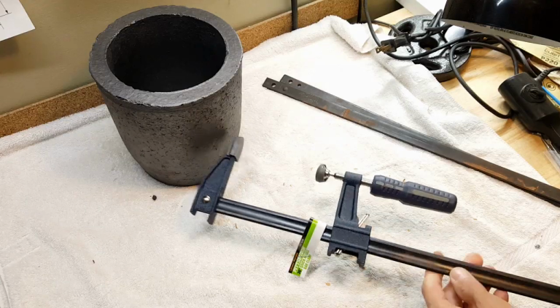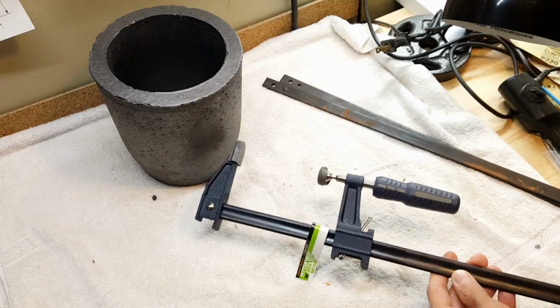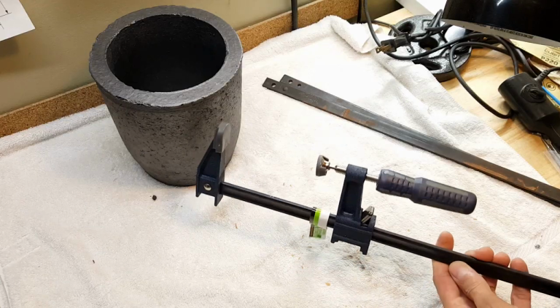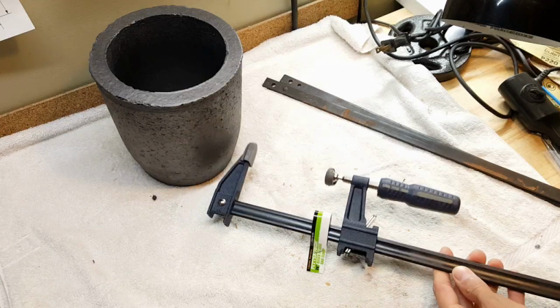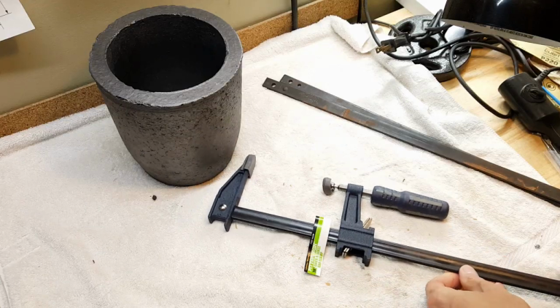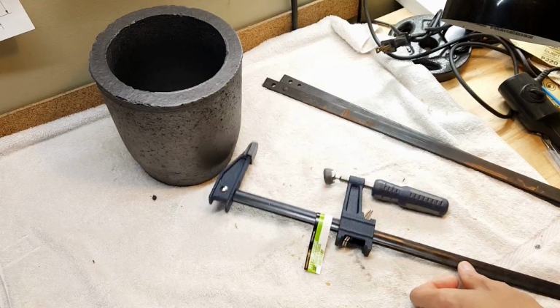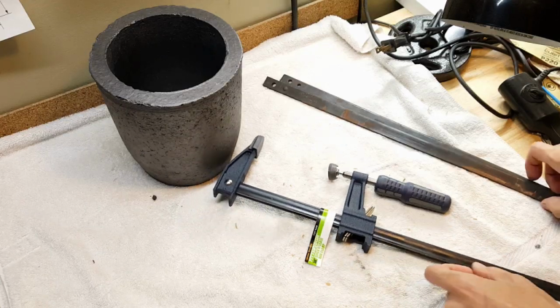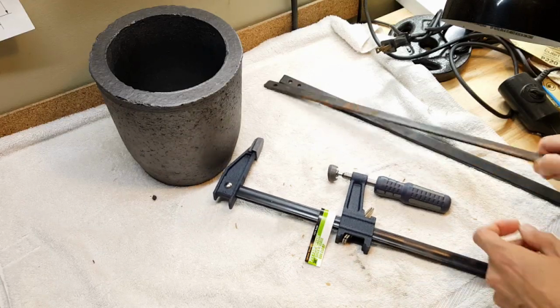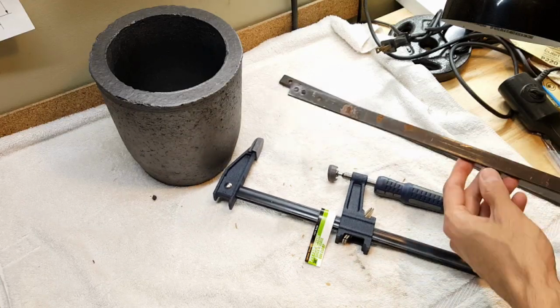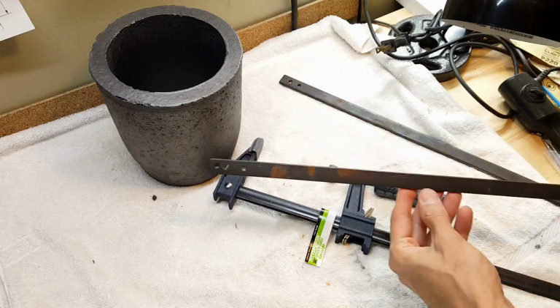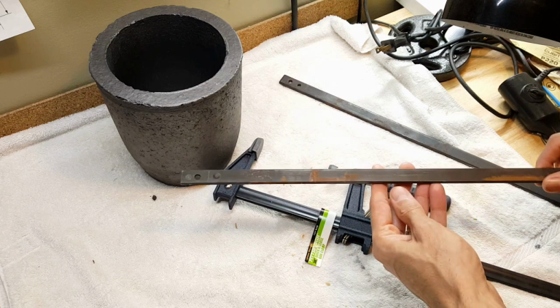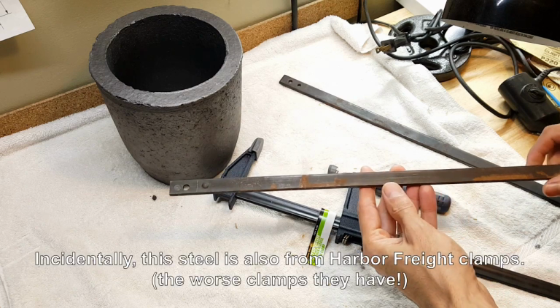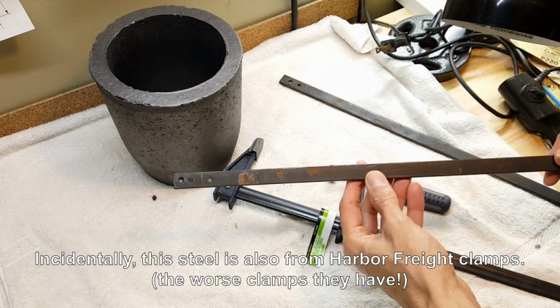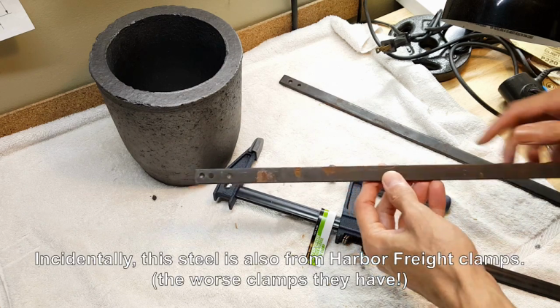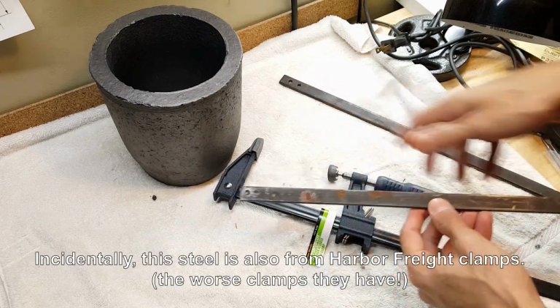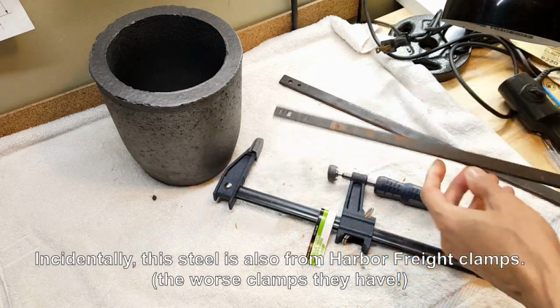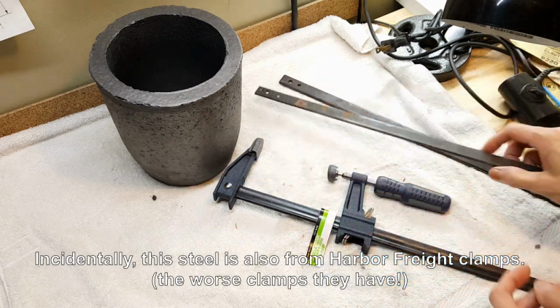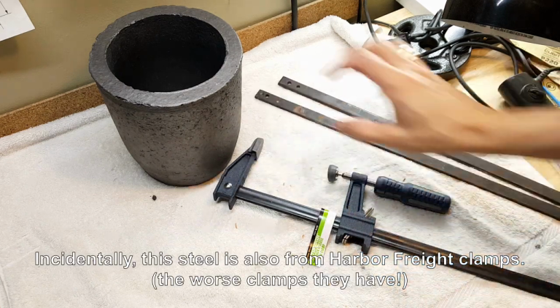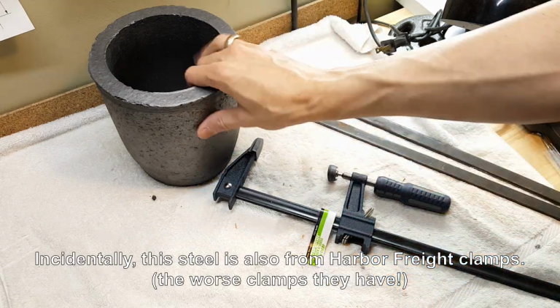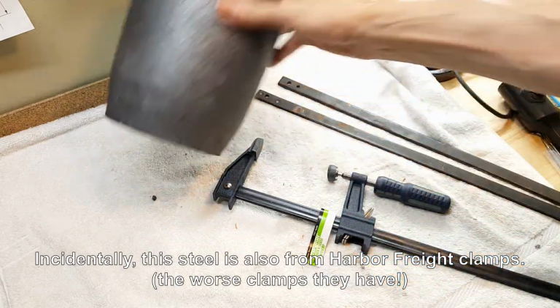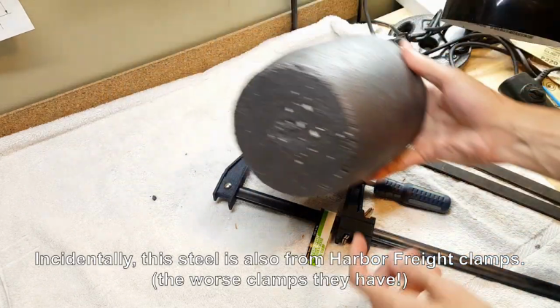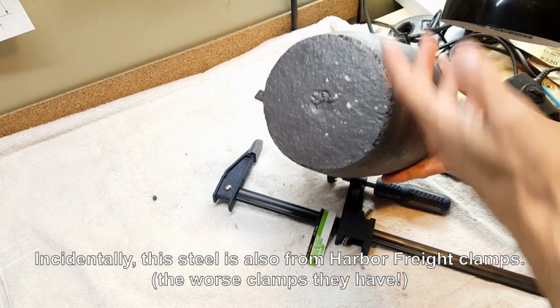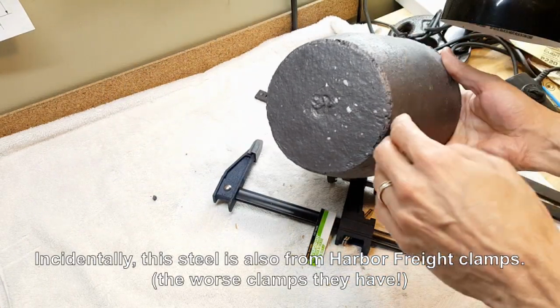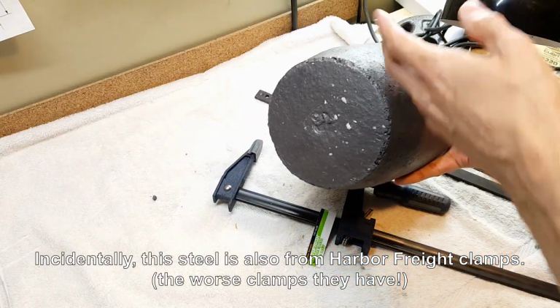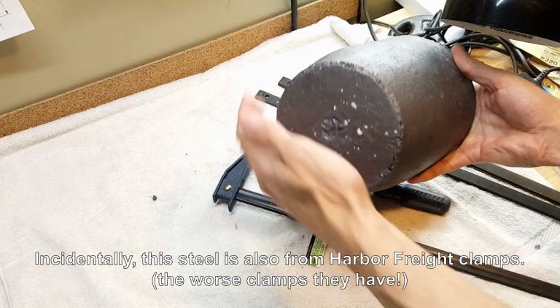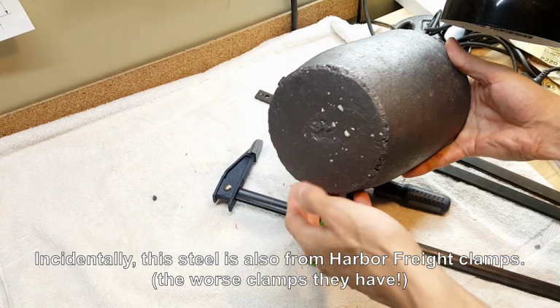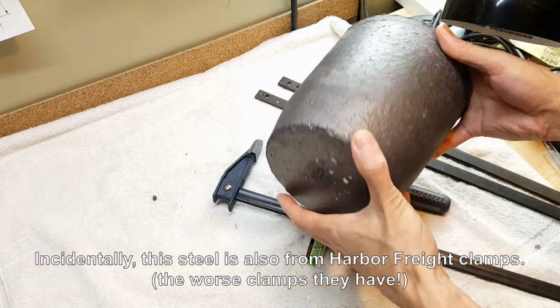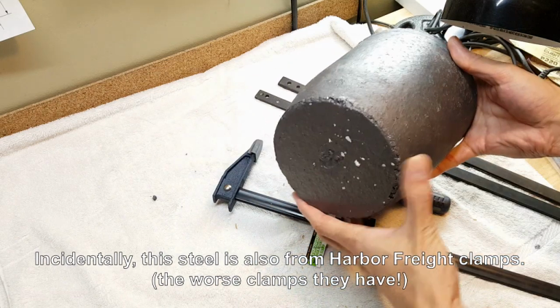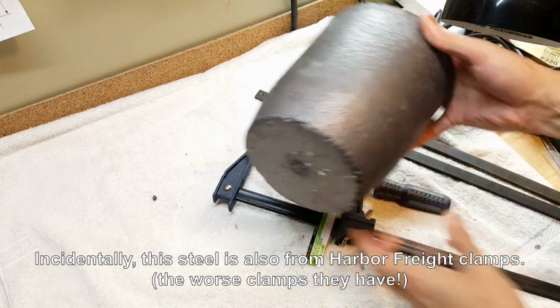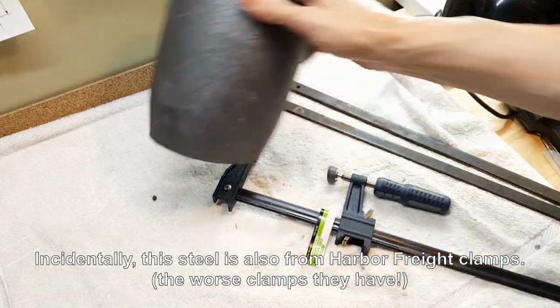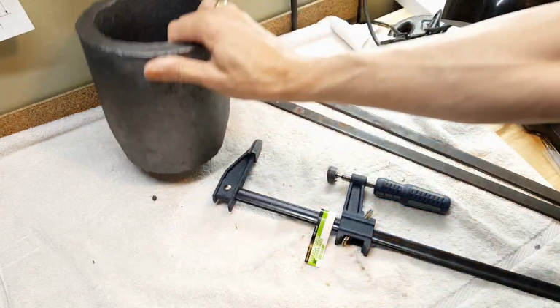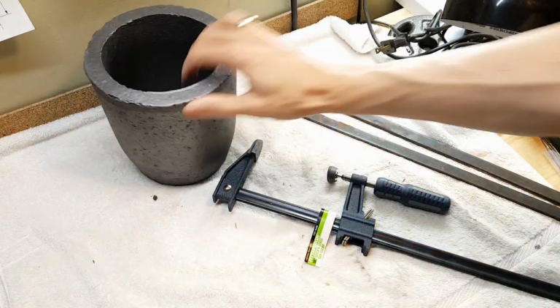Now that we've got a clamp, the idea is to take some pieces of steel and forge them into half circles that can grab at the bottom of the crucible and take it out of the furnace.